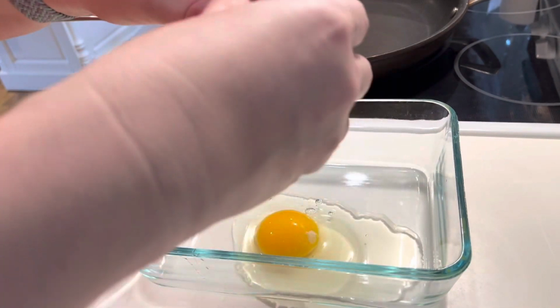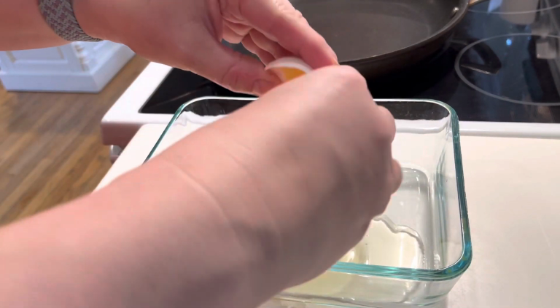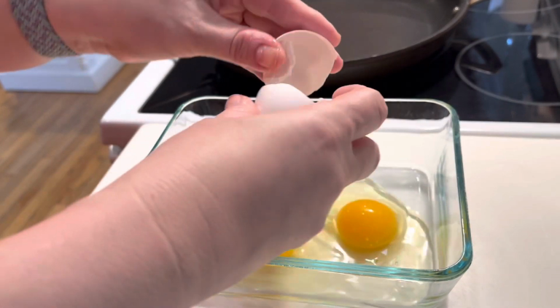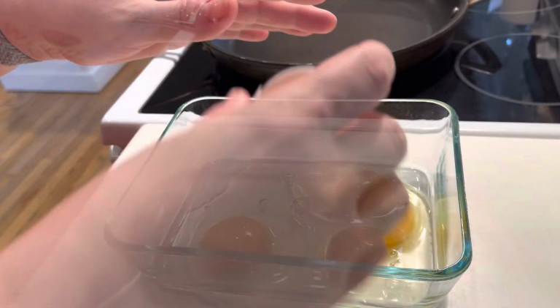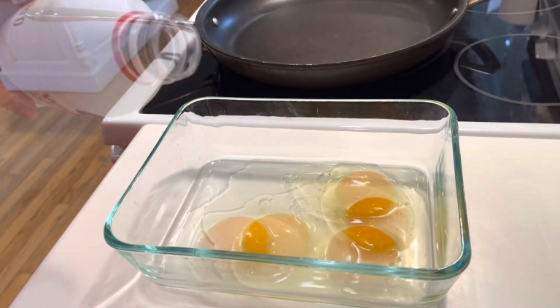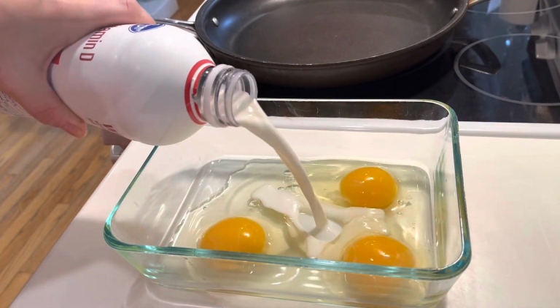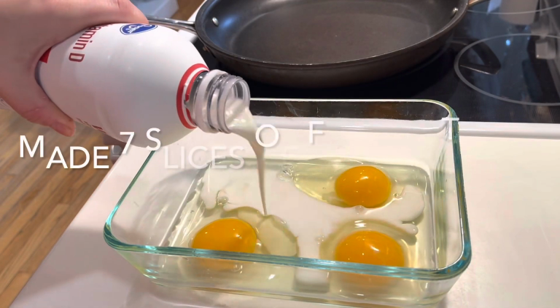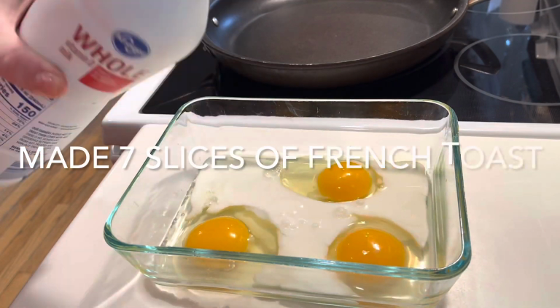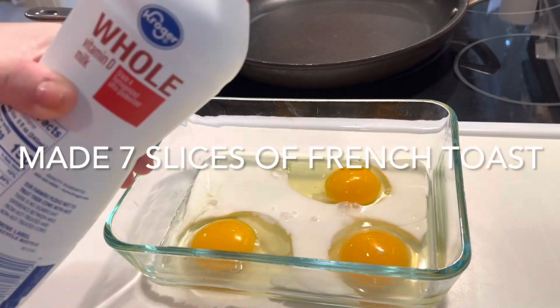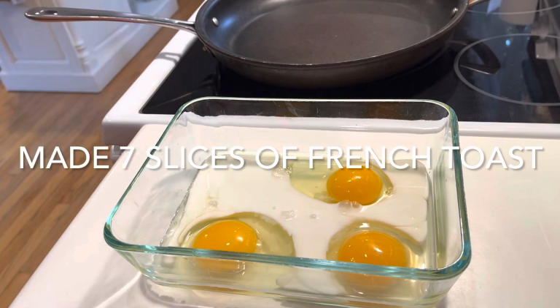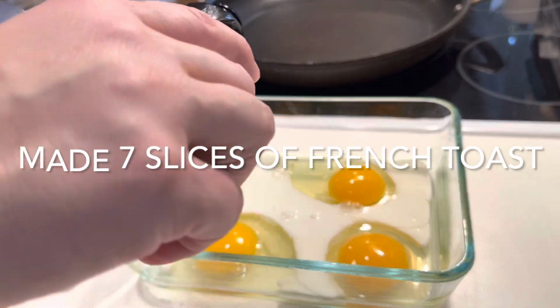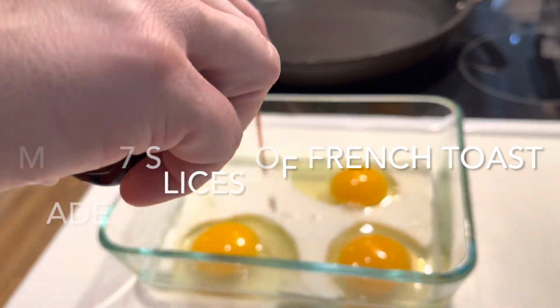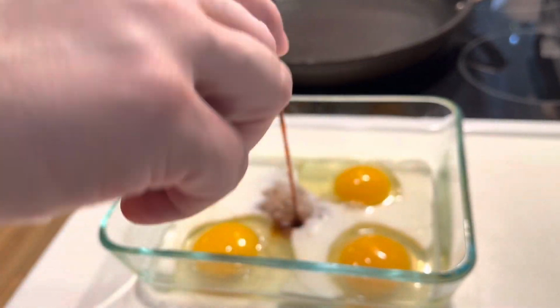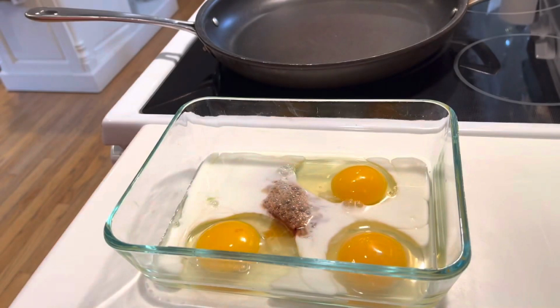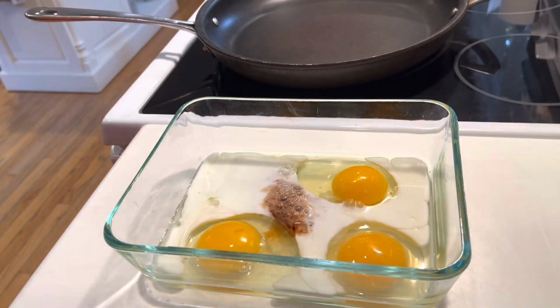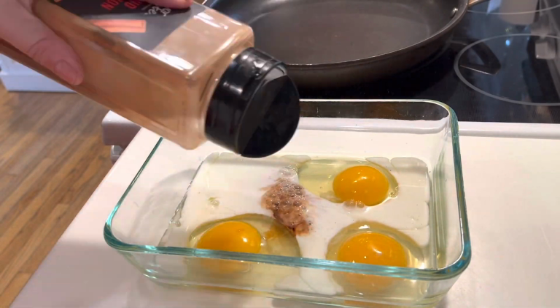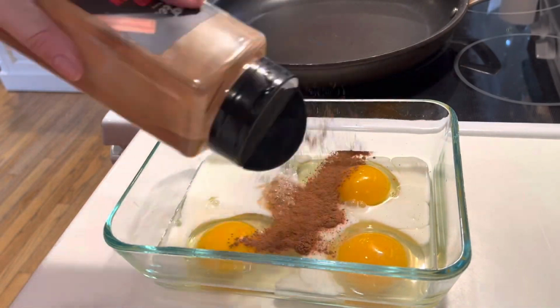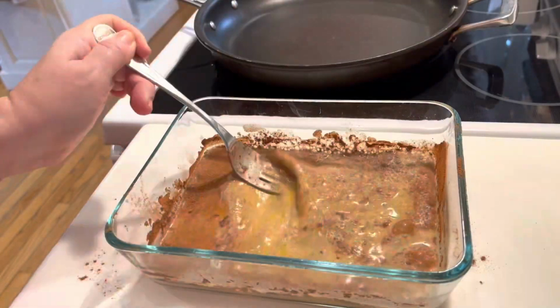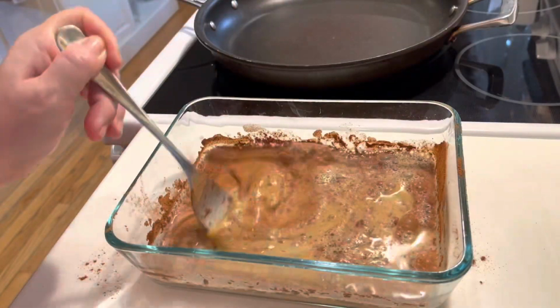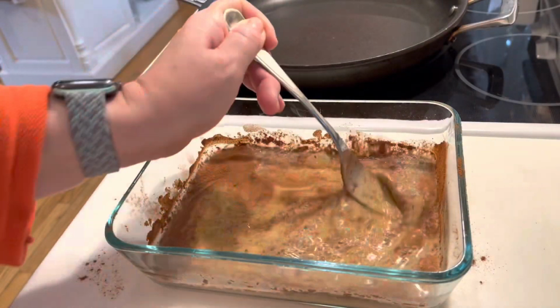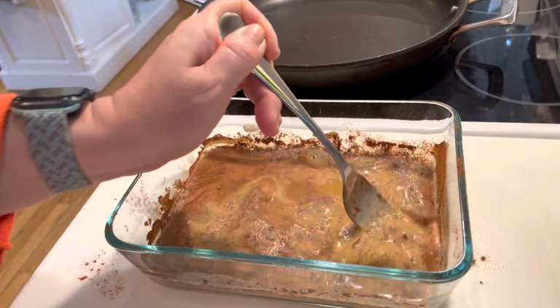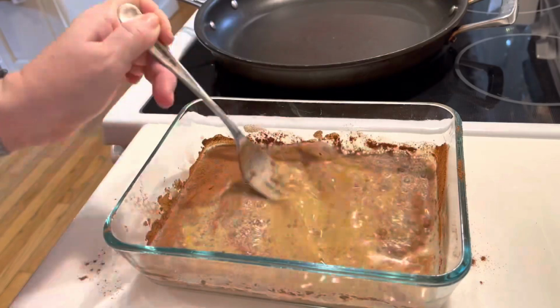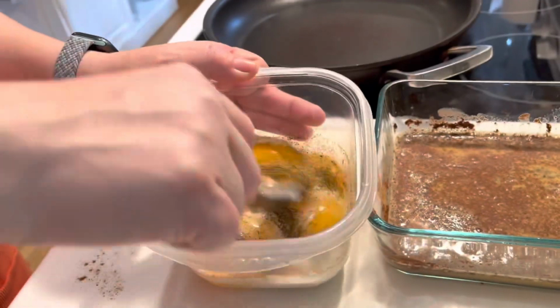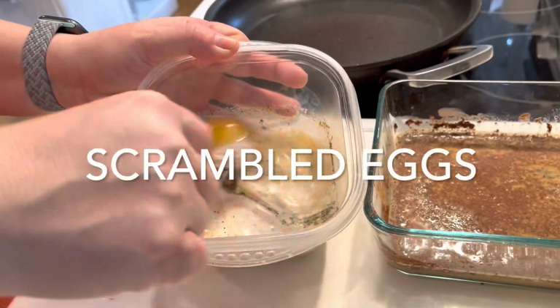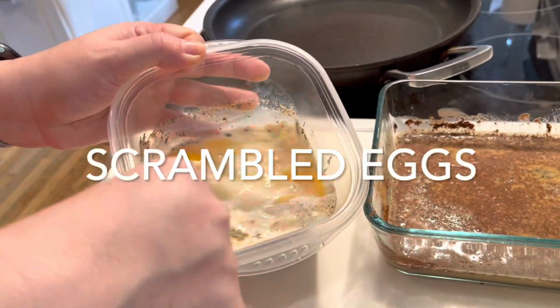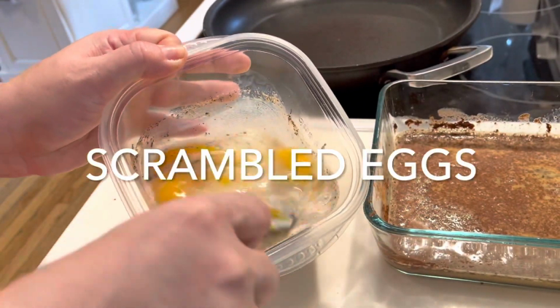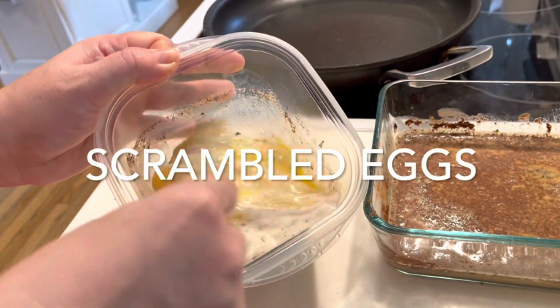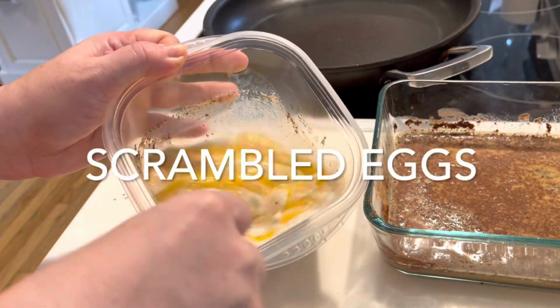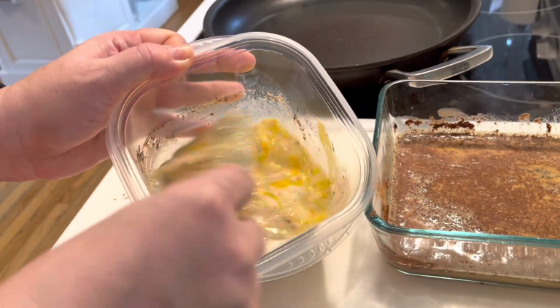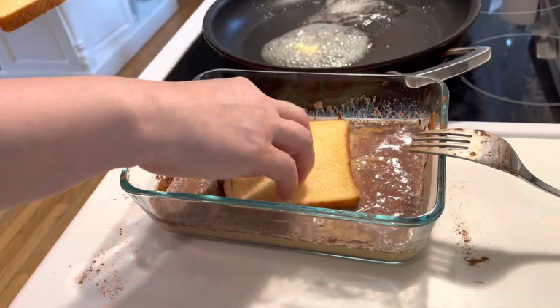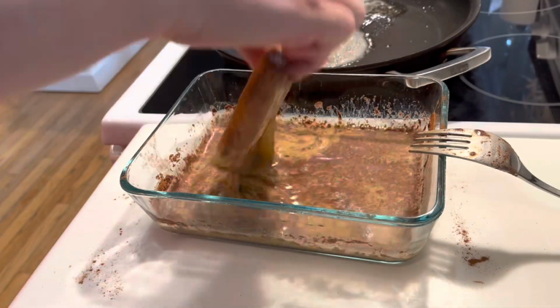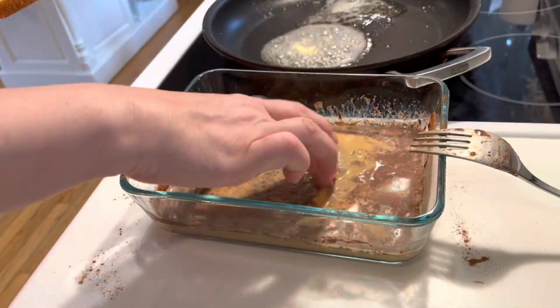You need three whole eggs, about a half a cup of whole milk, vanilla extract, and cinnamon. Those two are a must — that's what makes it so good, the vanilla and the cinnamon in my opinion.